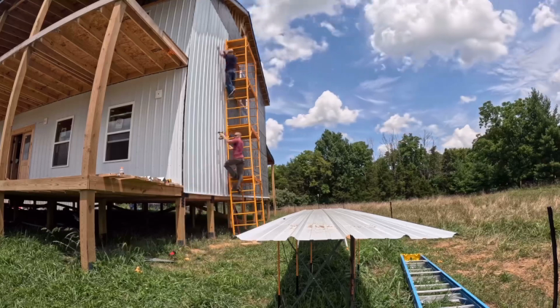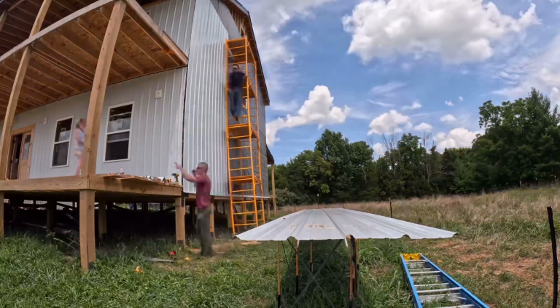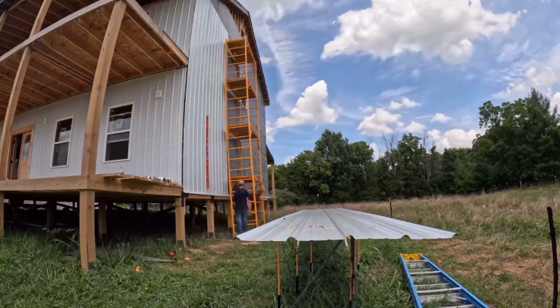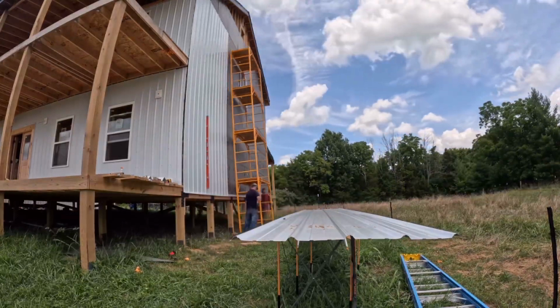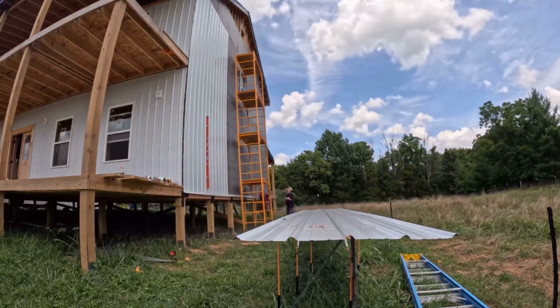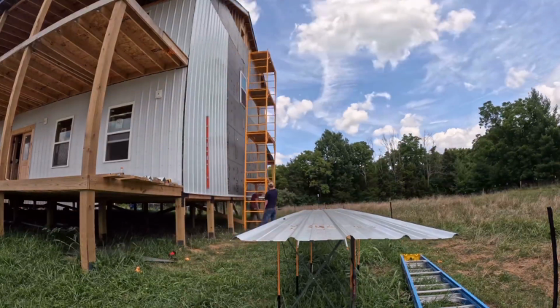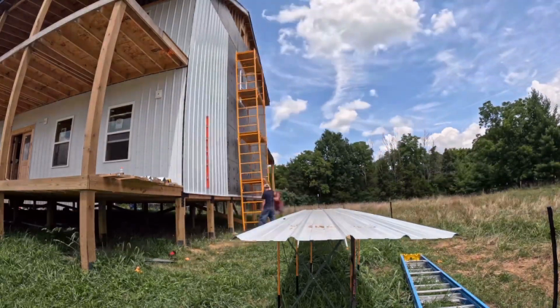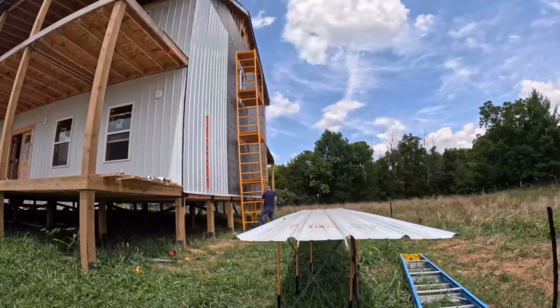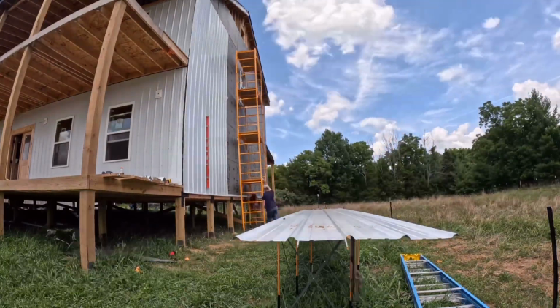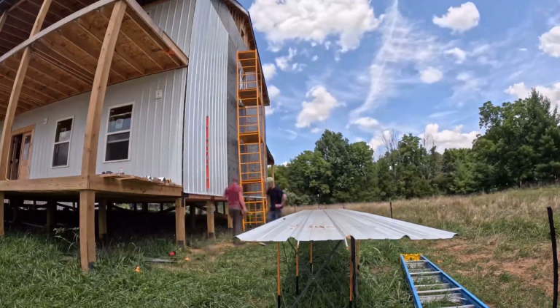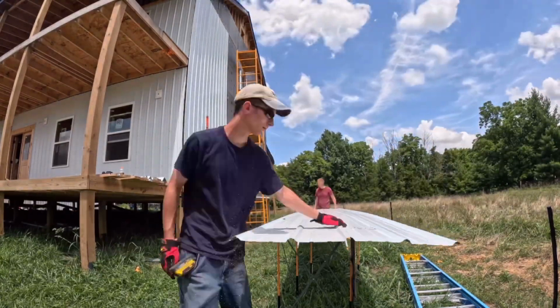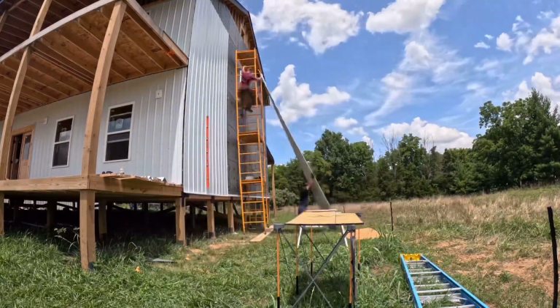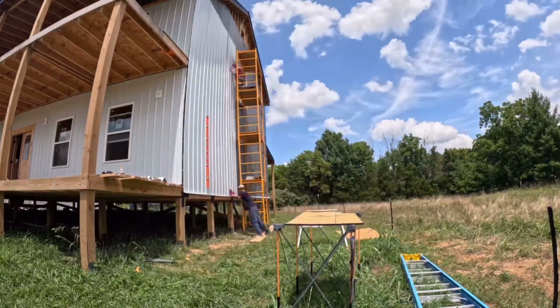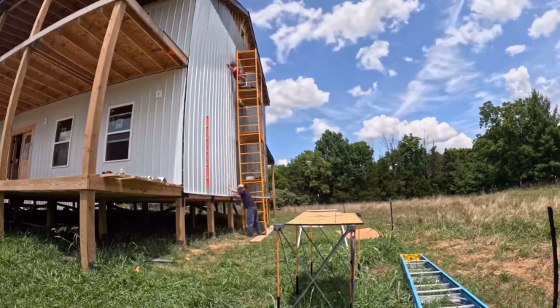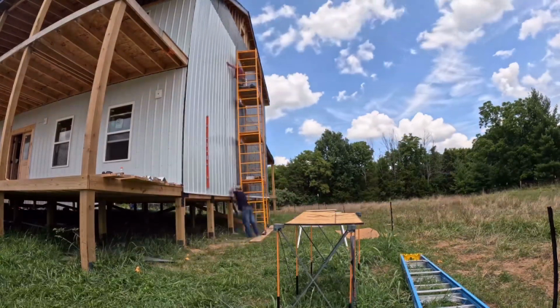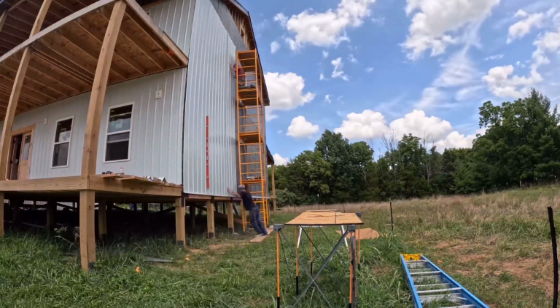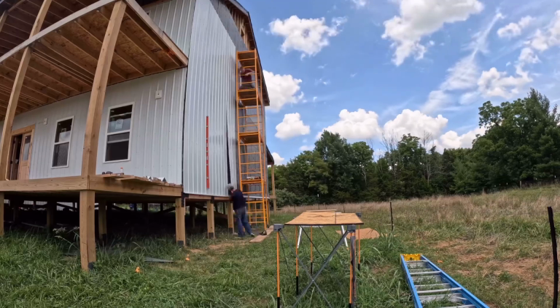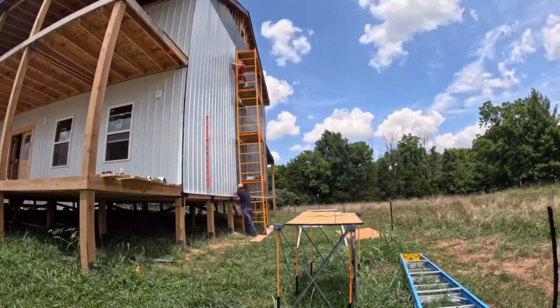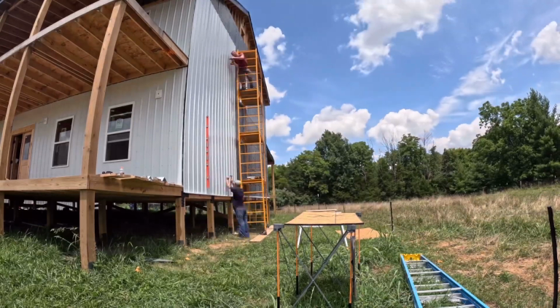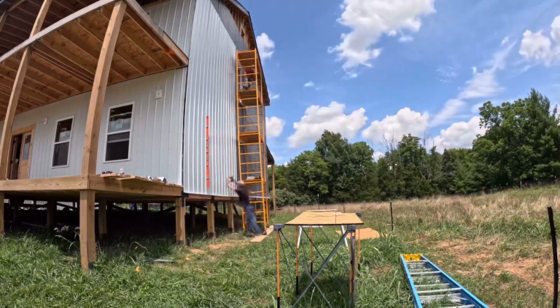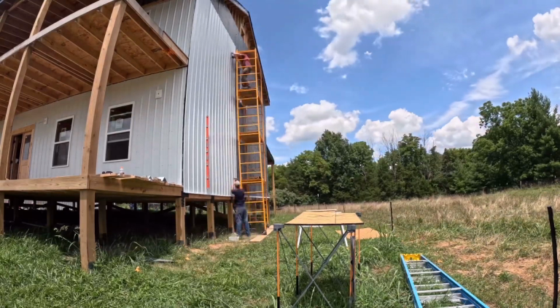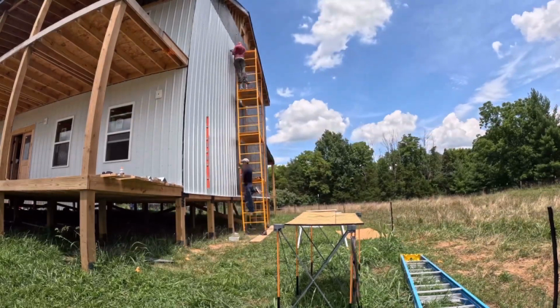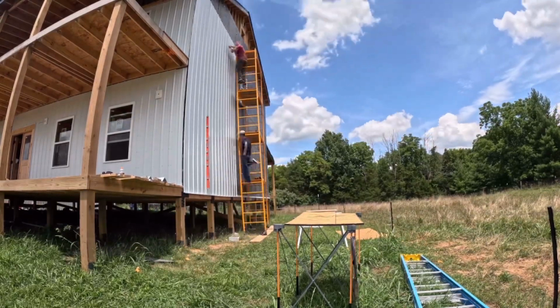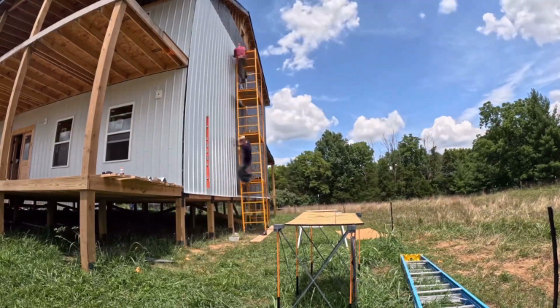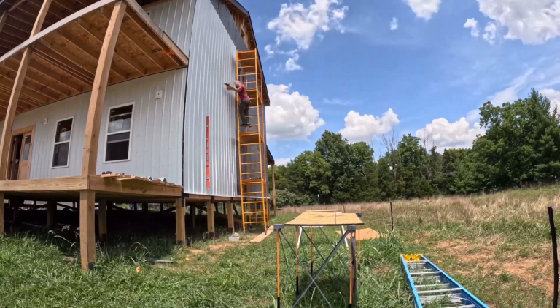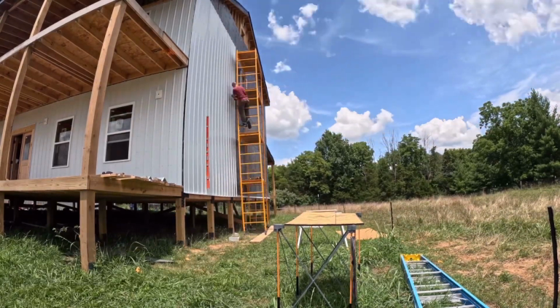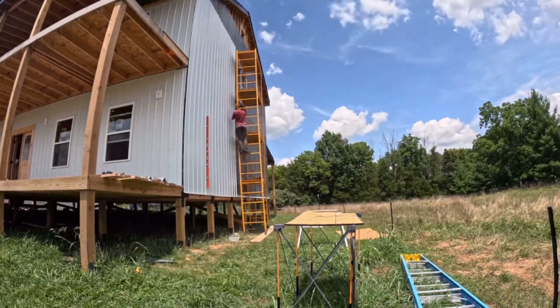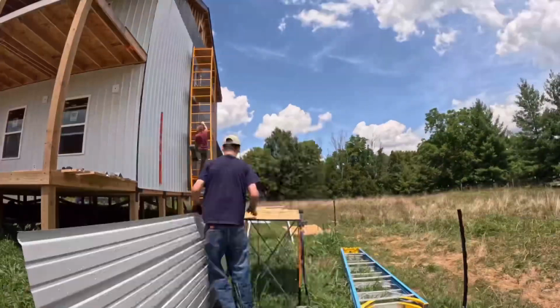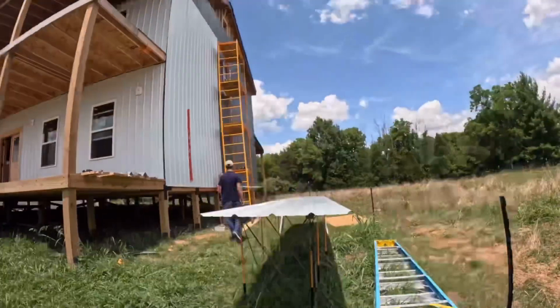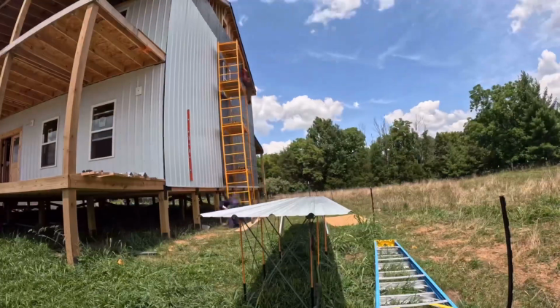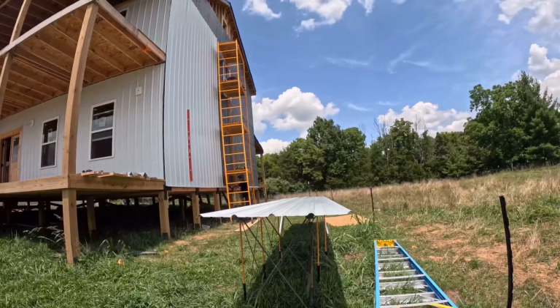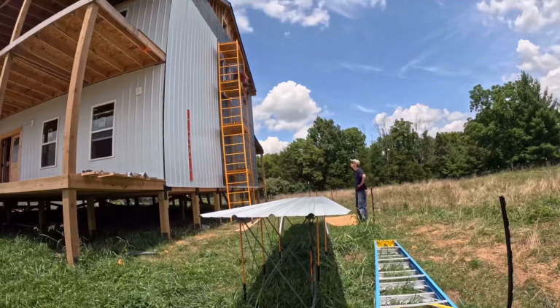It looks nice, crisp, and clean. Easy to put up and will last. It has a 25-year paint warranty and a 25-year metal warranty. So as long as you take care of it, it'll last forever. That's pretty cool in itself.